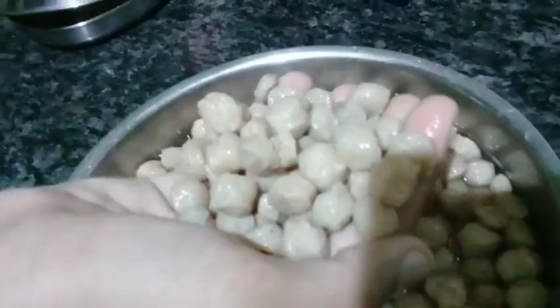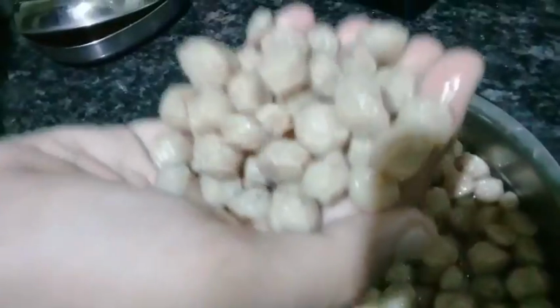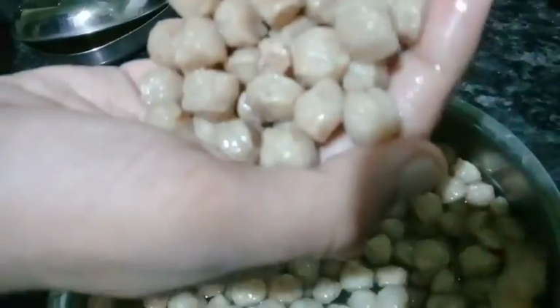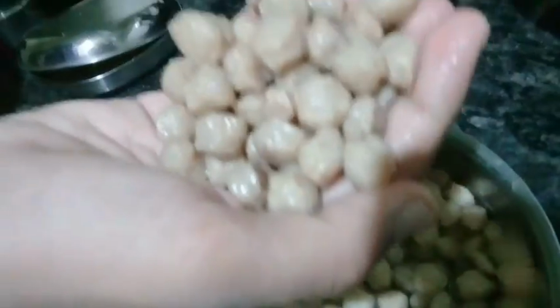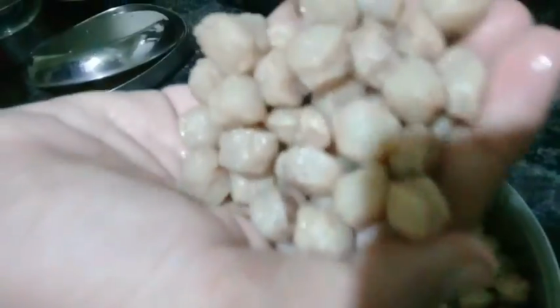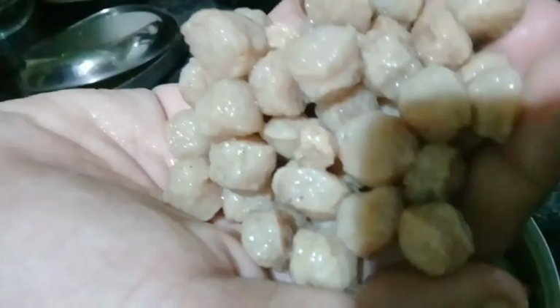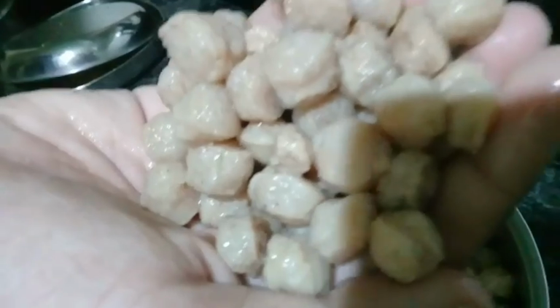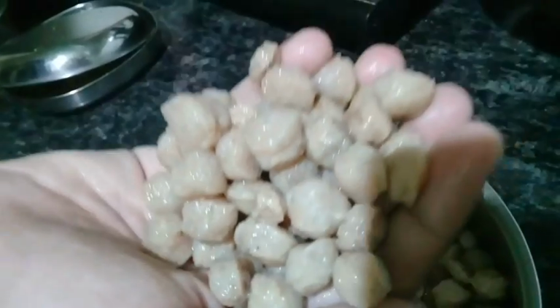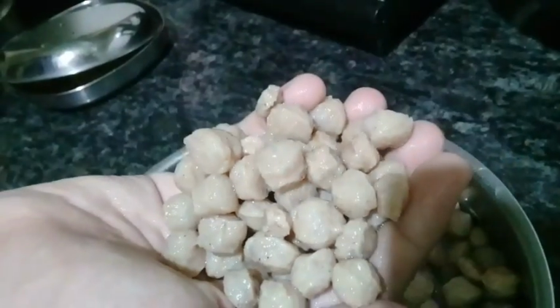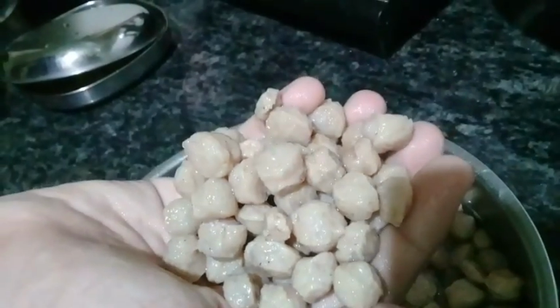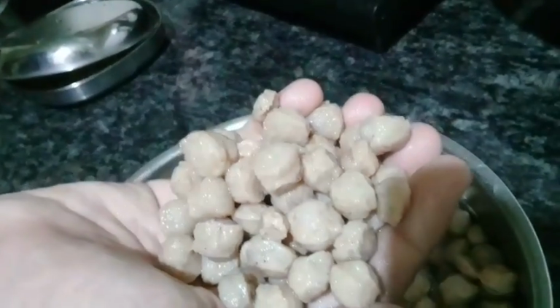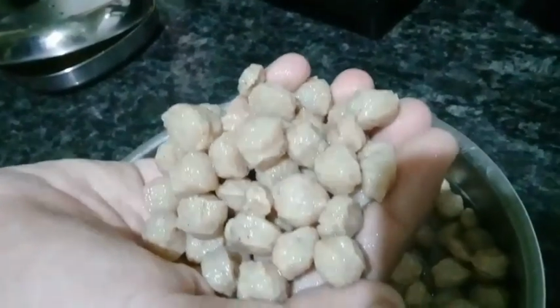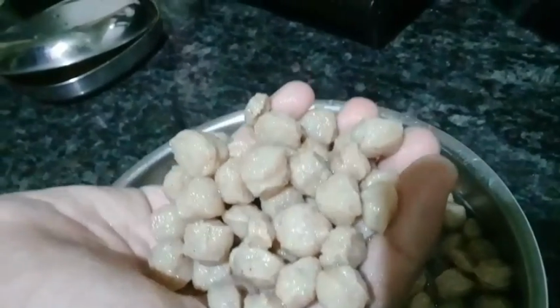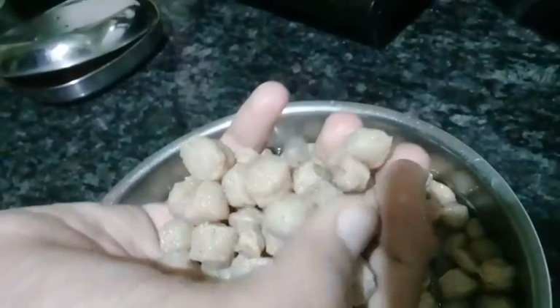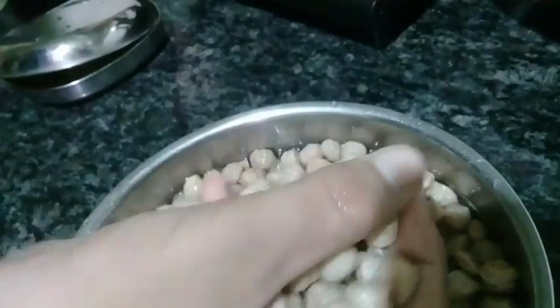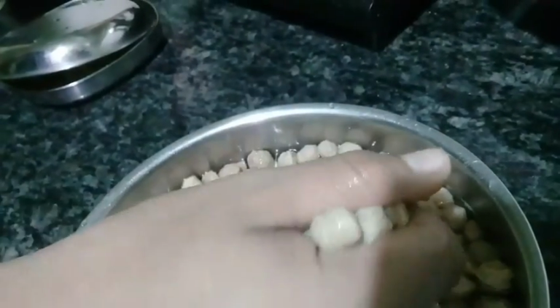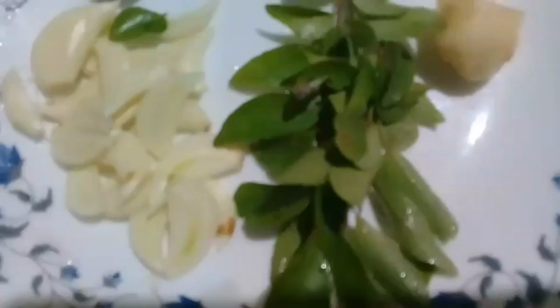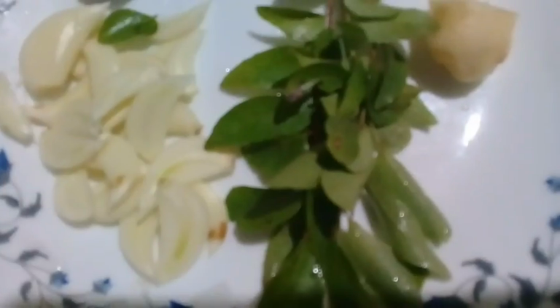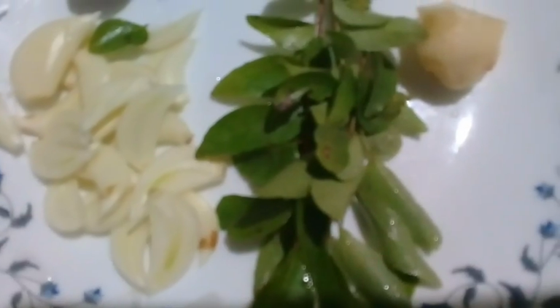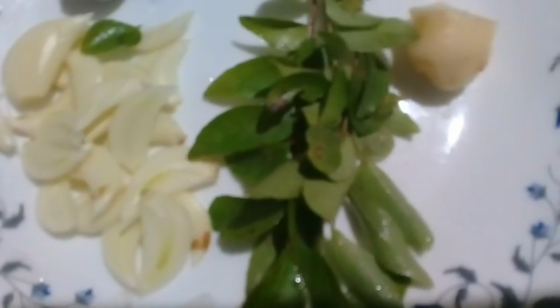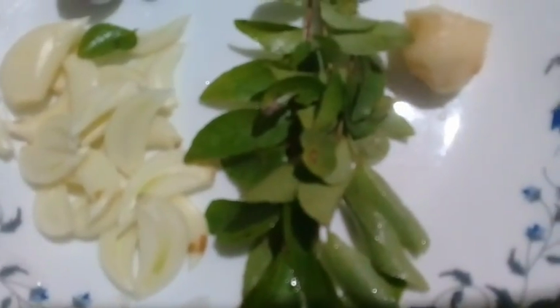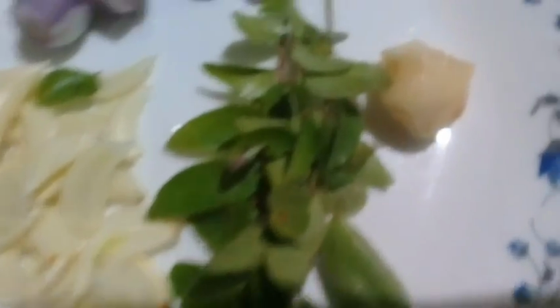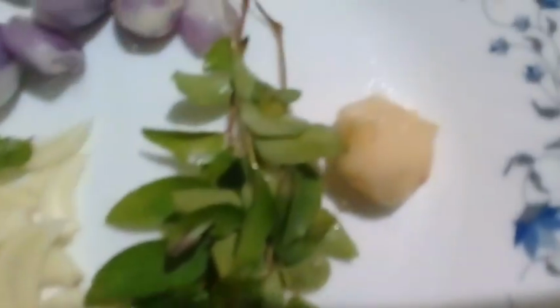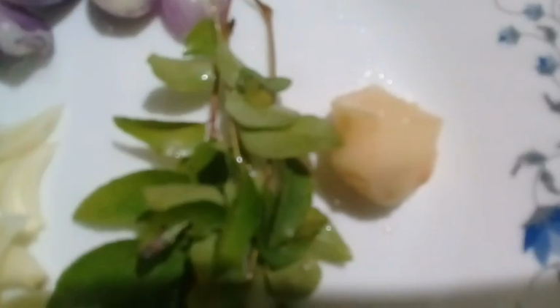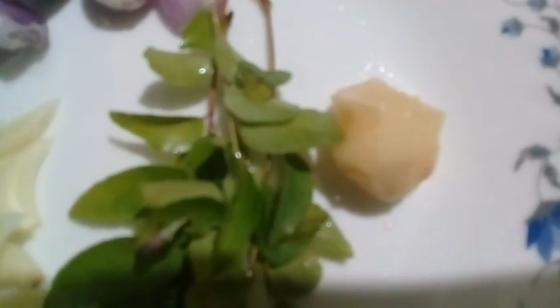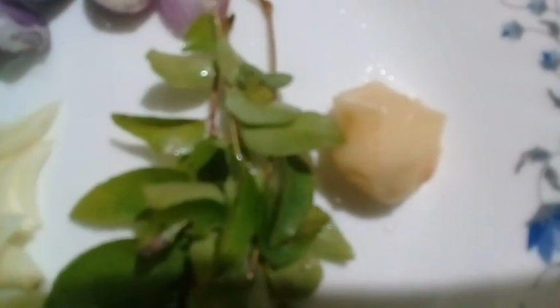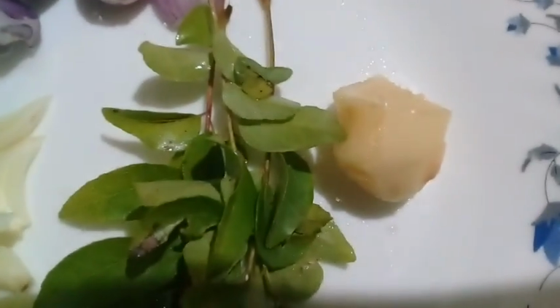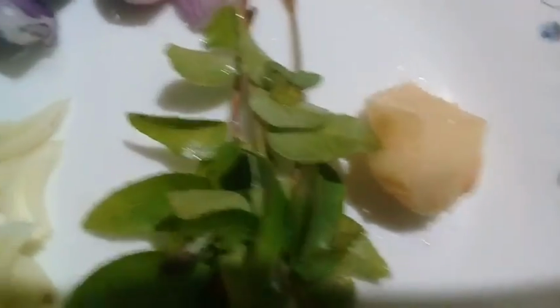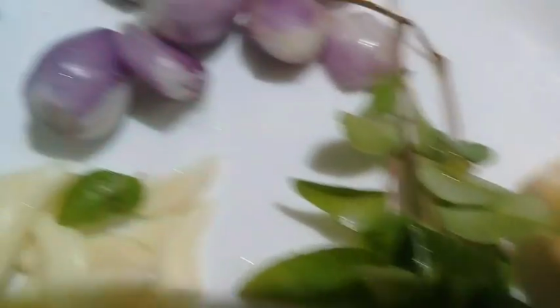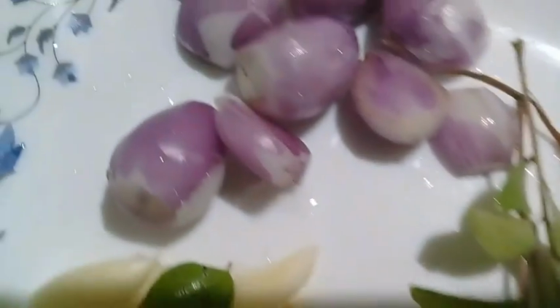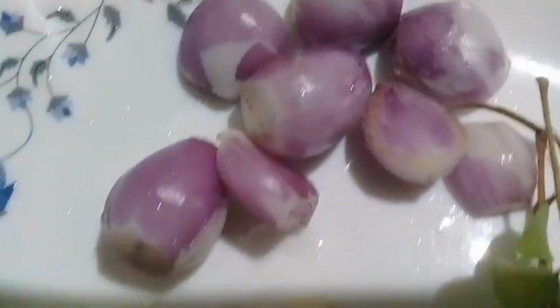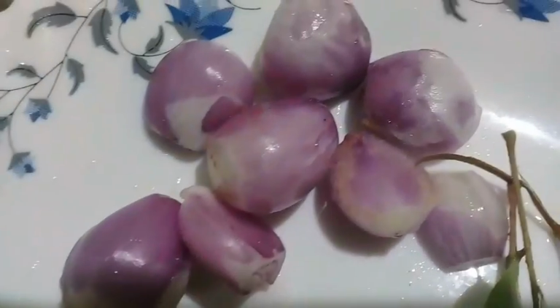I am going to taste the soy bean. I am going to make a soy bean.